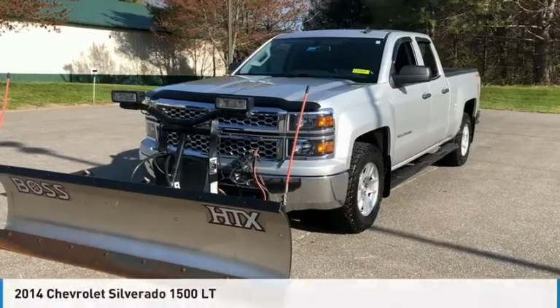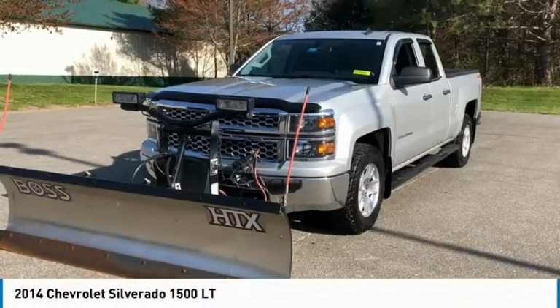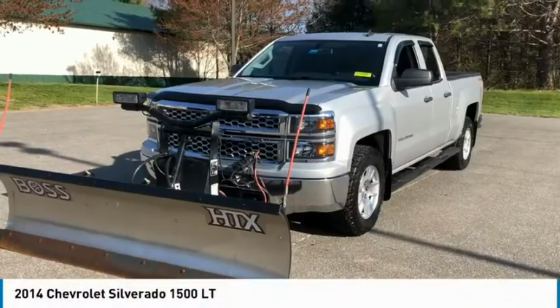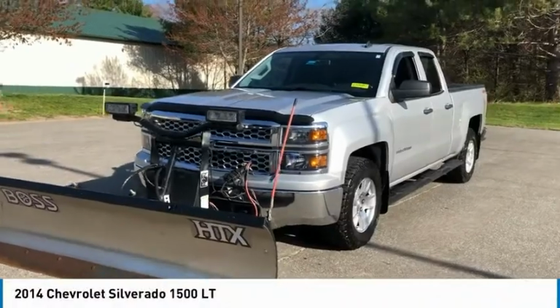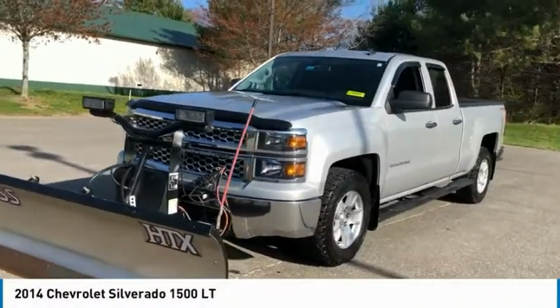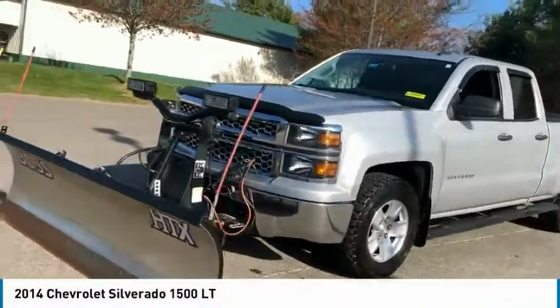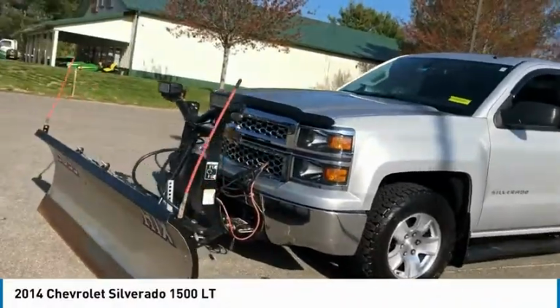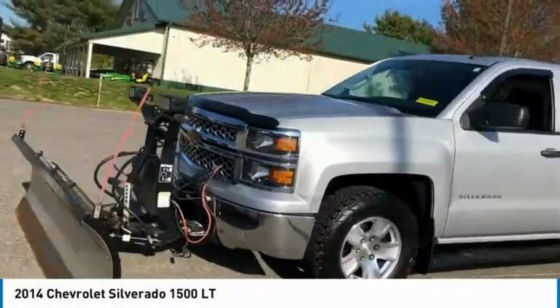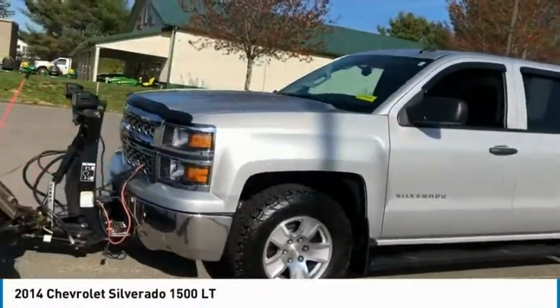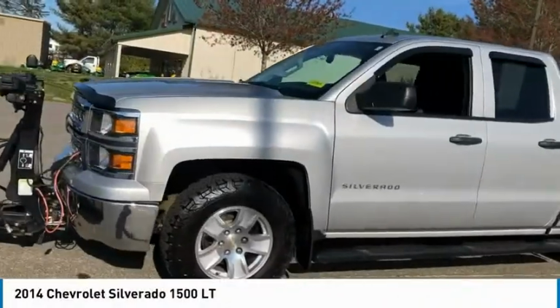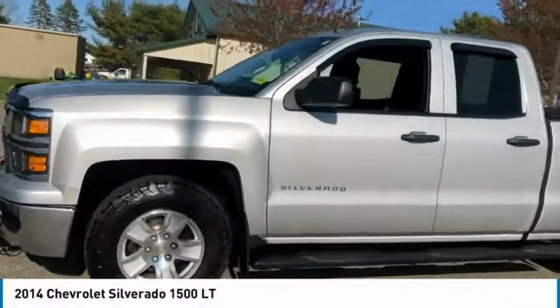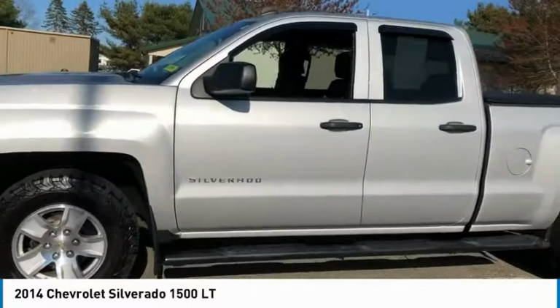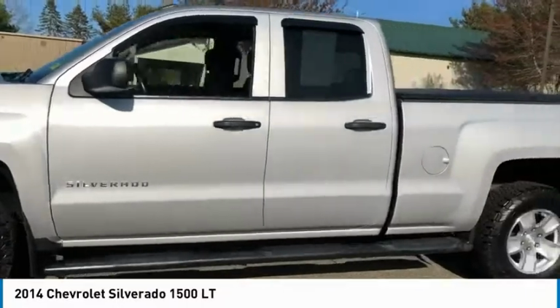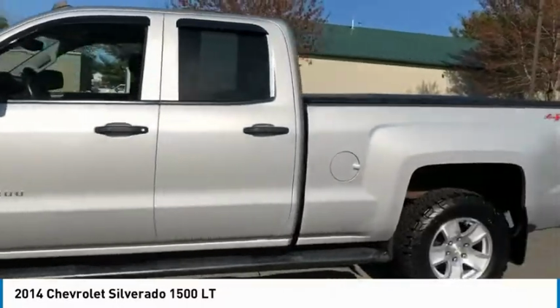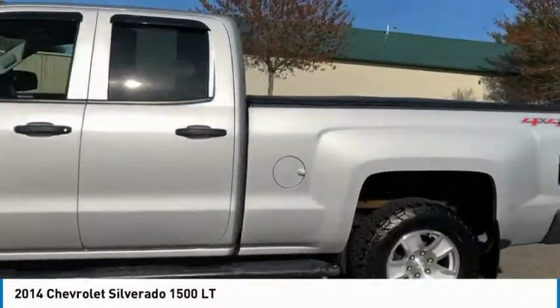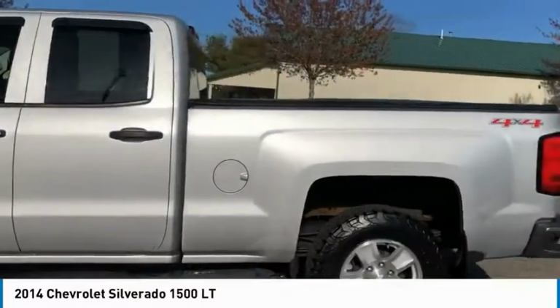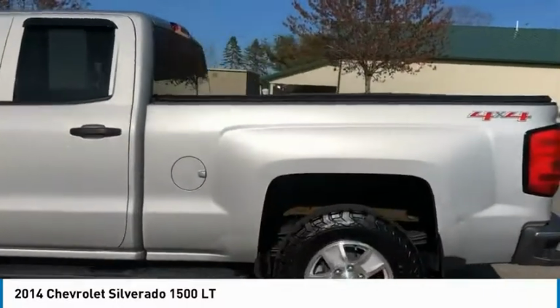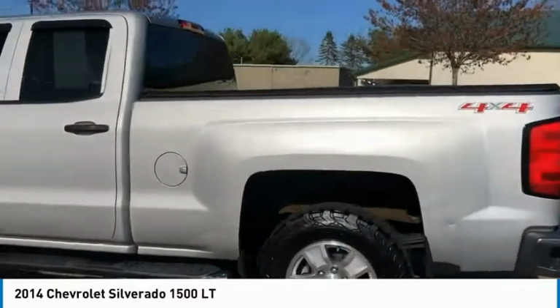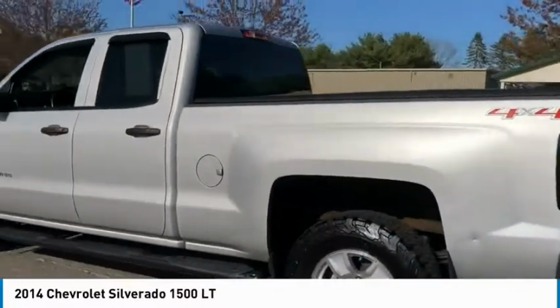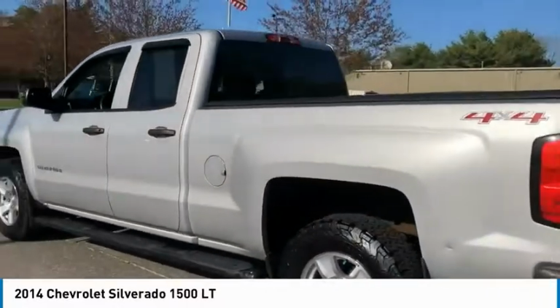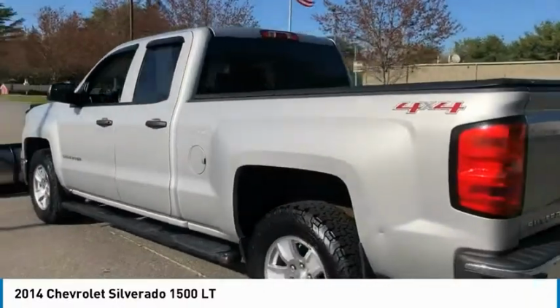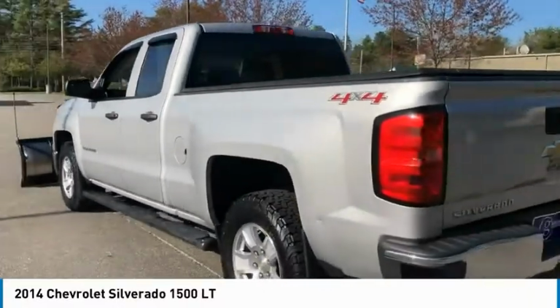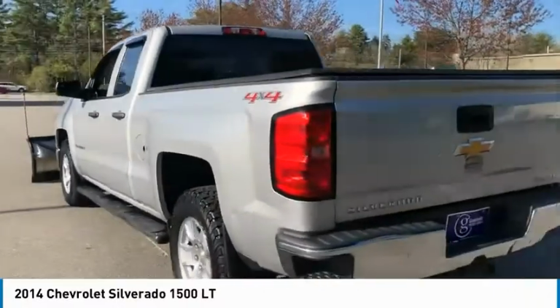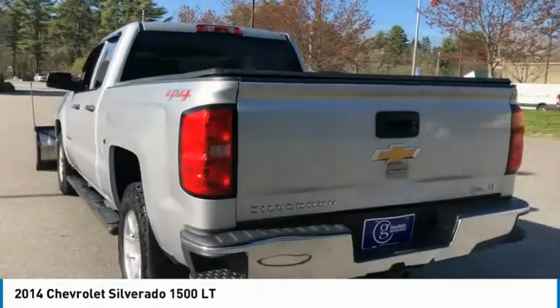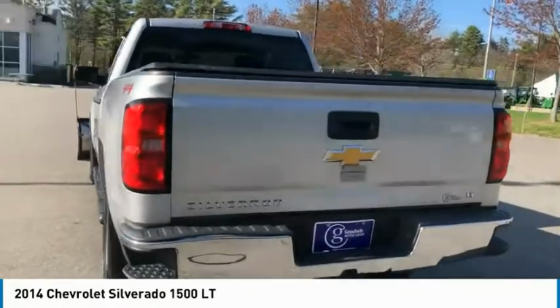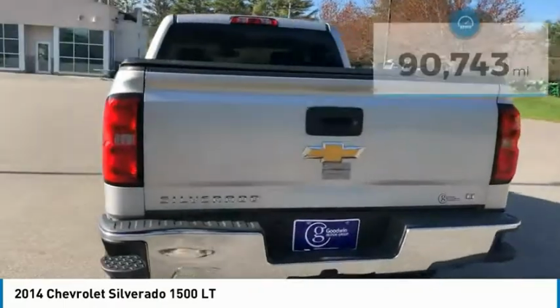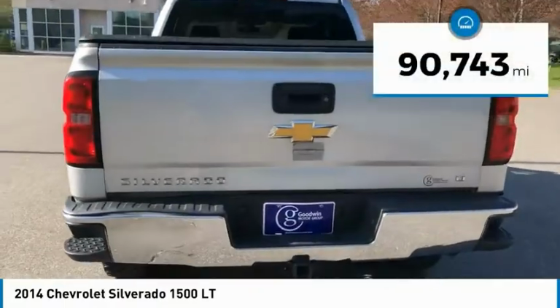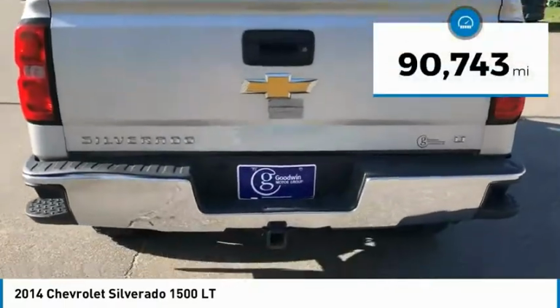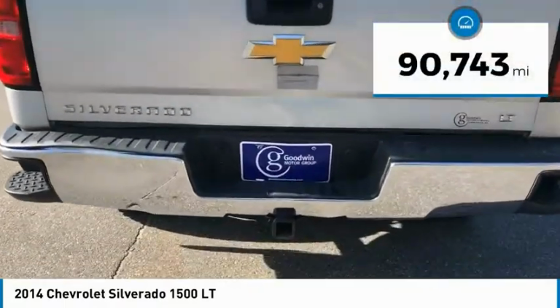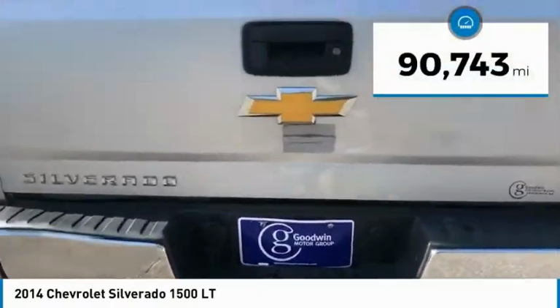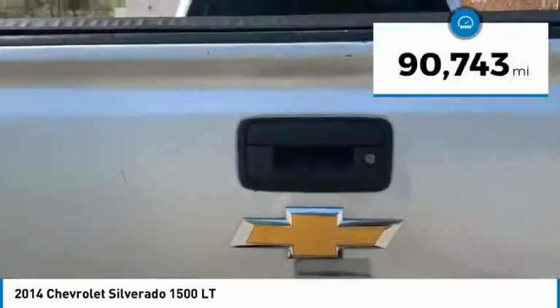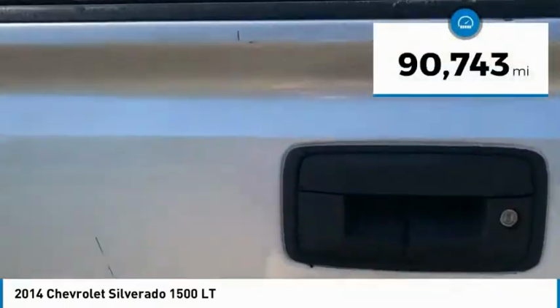Make a great choice today with the 2014 Silverado 1500. The Chevy Silverado 1500 has the lowest cost of ownership of any full-size pickup. This vehicle has less than 95,000 miles.